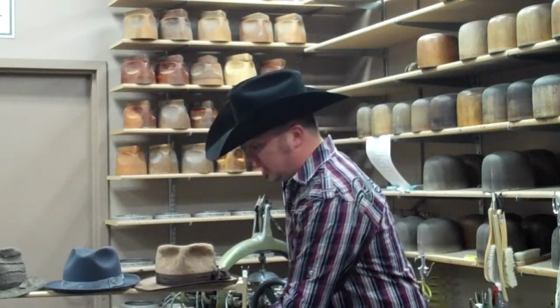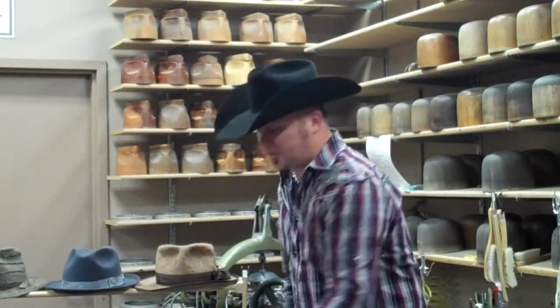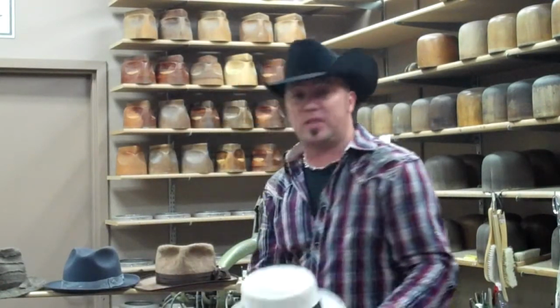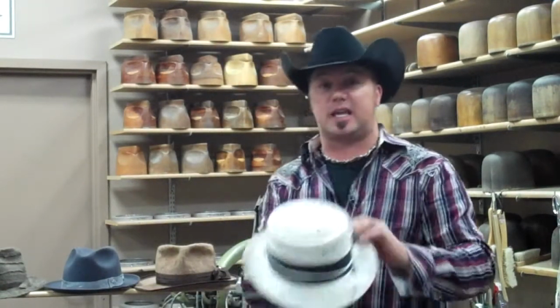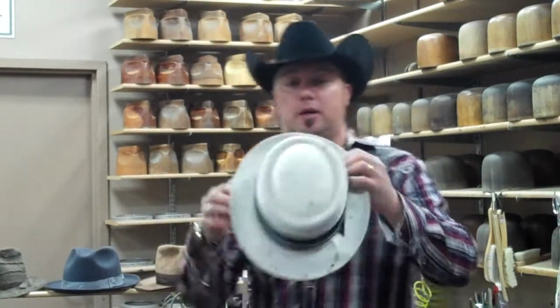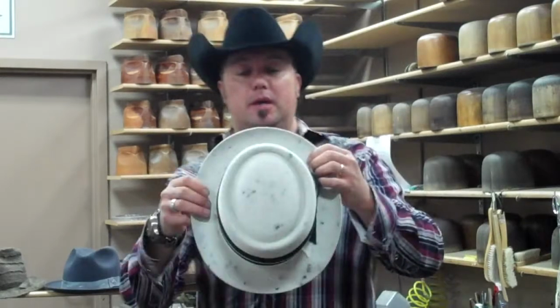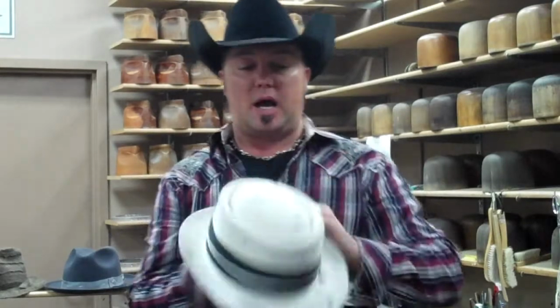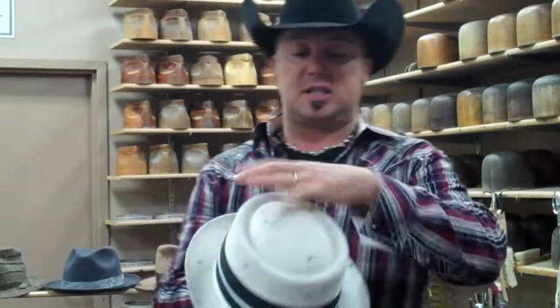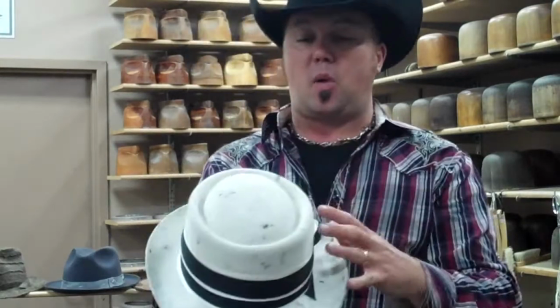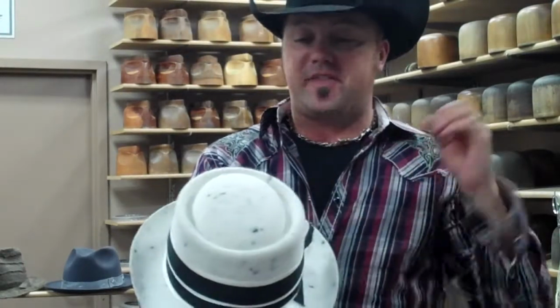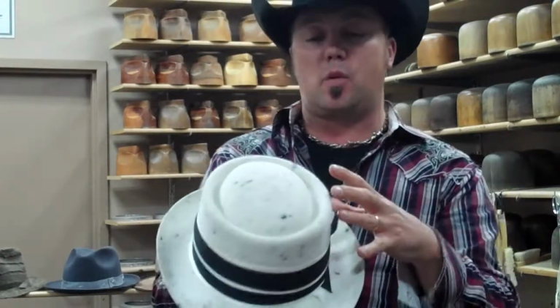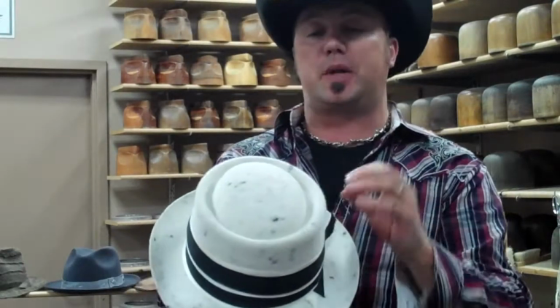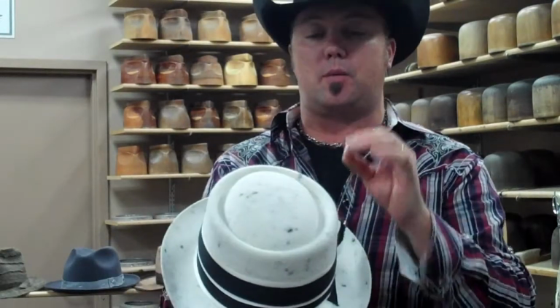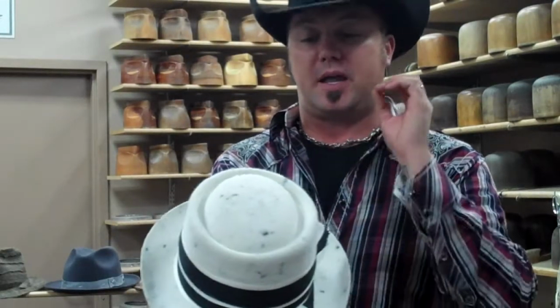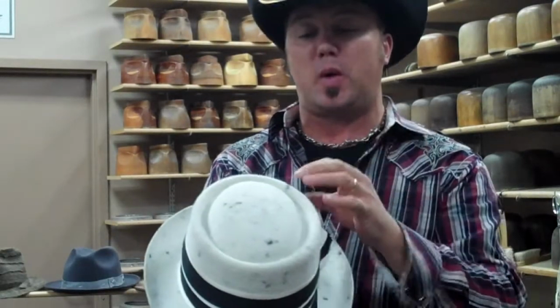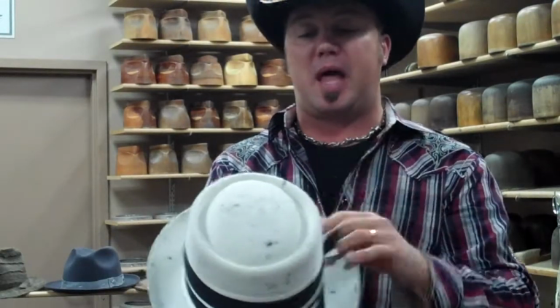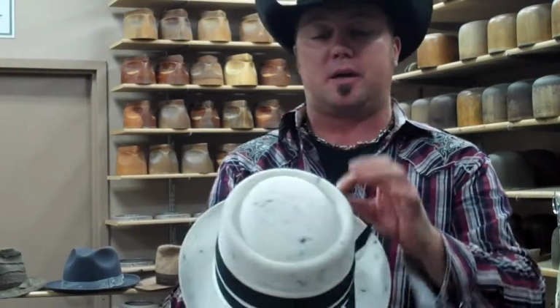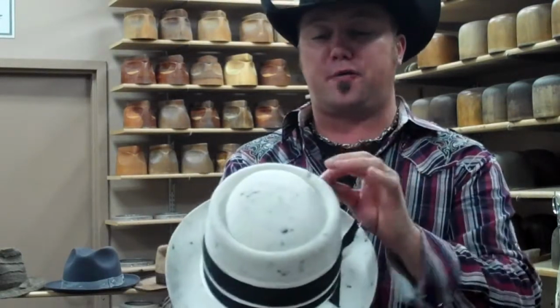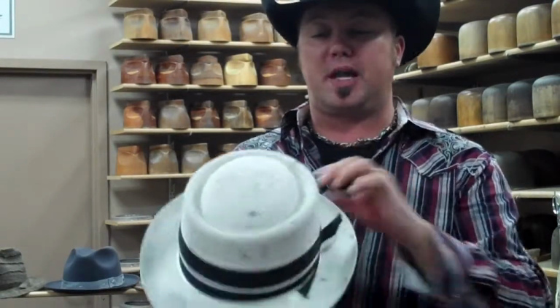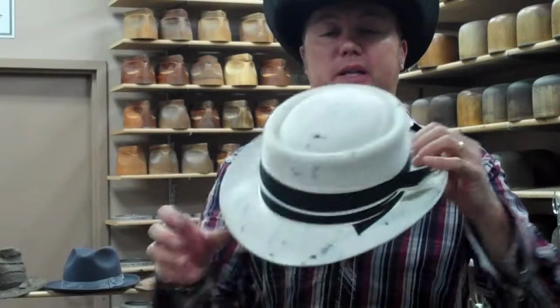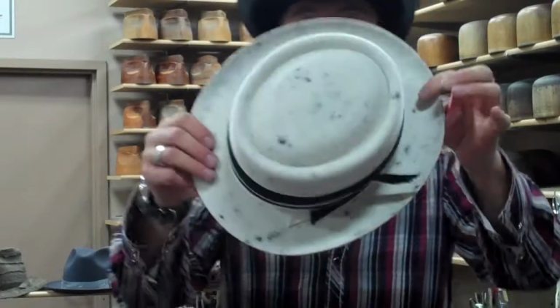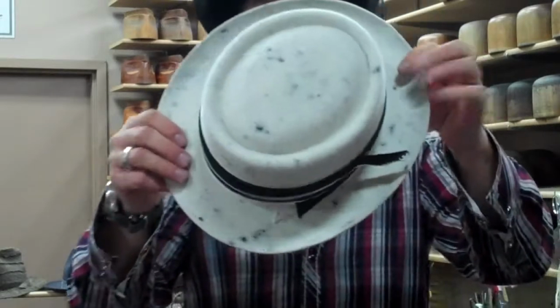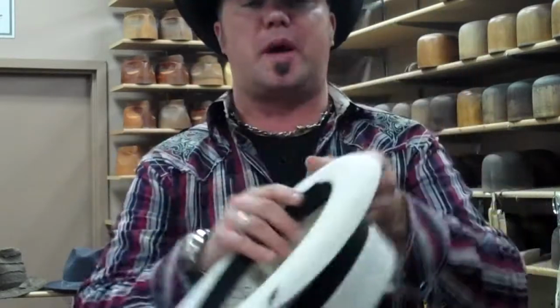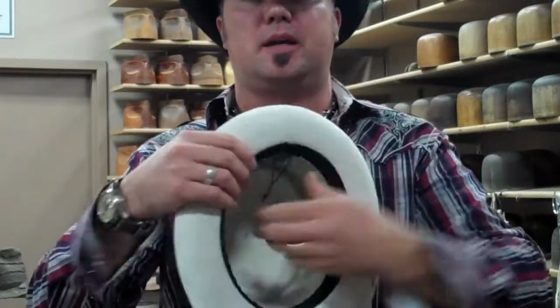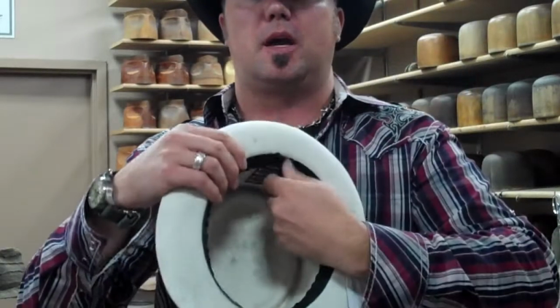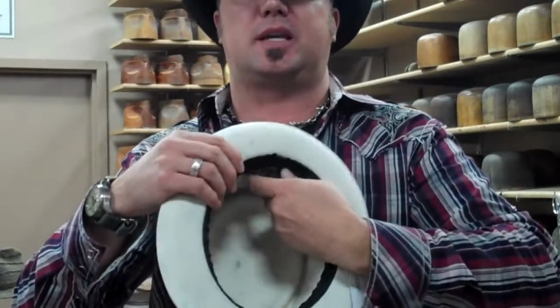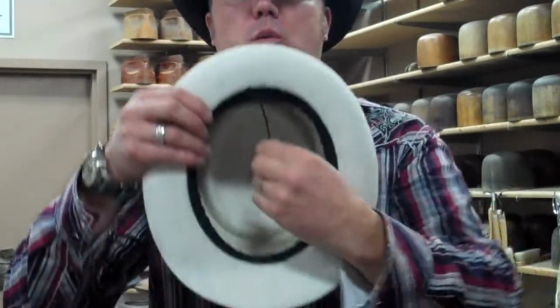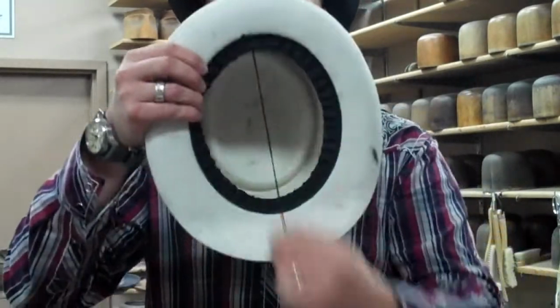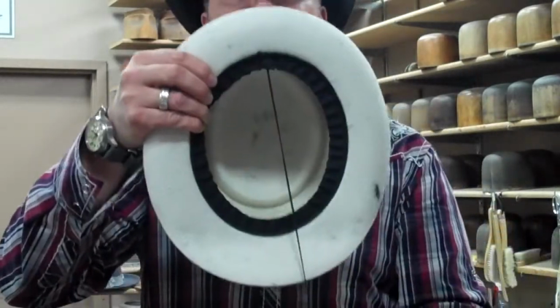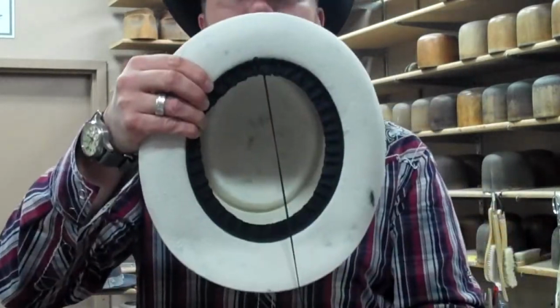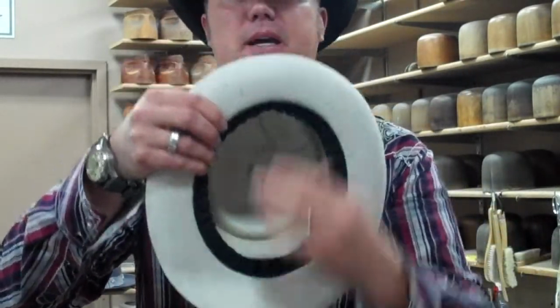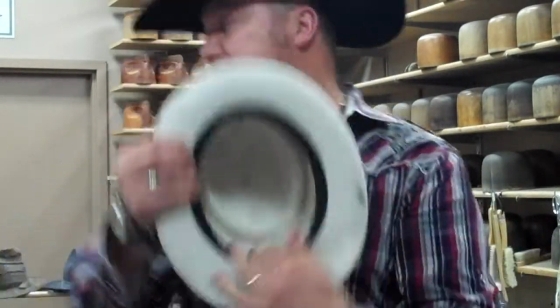This is a fun one. This is the Healer. This is a white felt, and when we were building it, we threw in black fur into it. It's got a two-tone sweatband and once again the one size fits you inside.